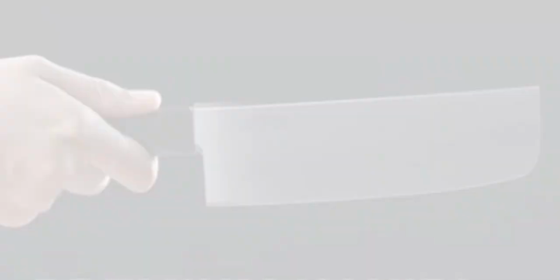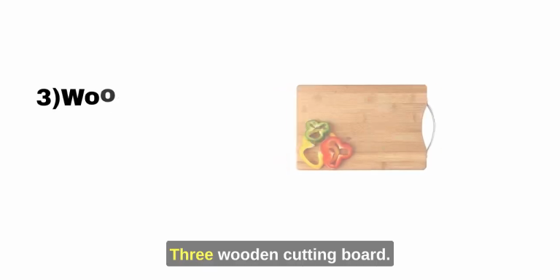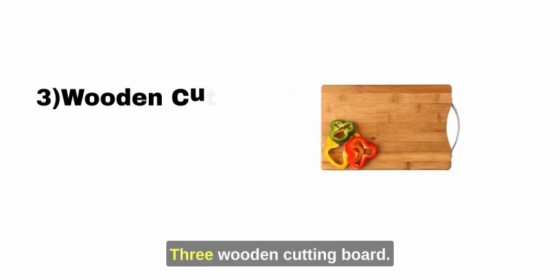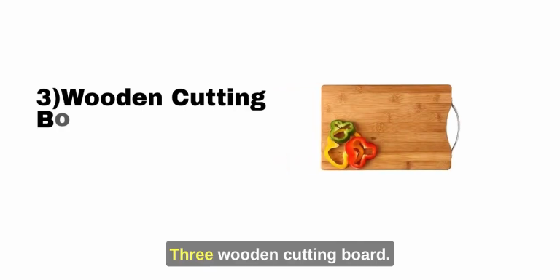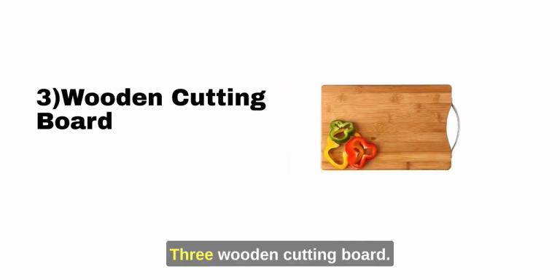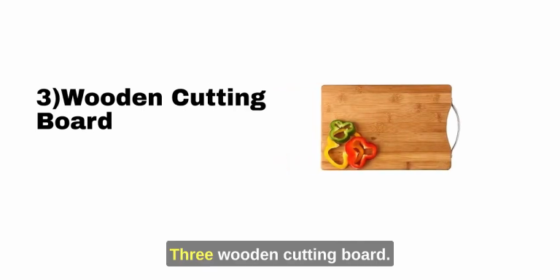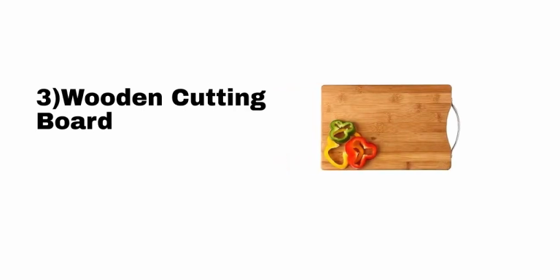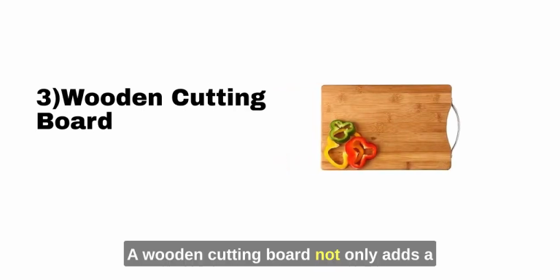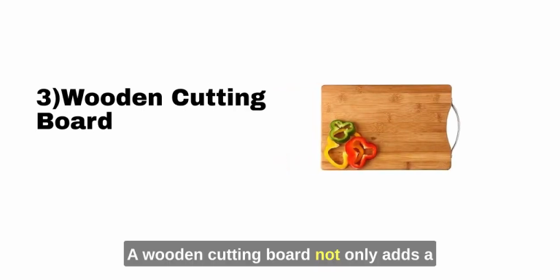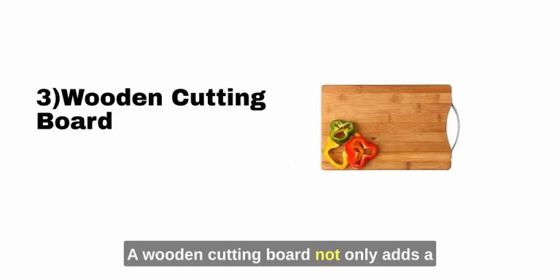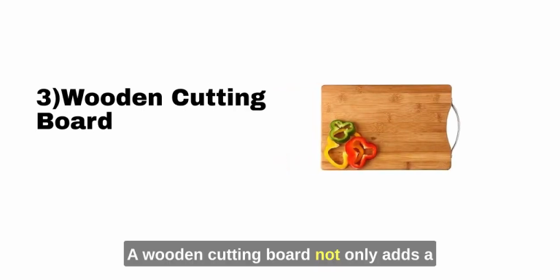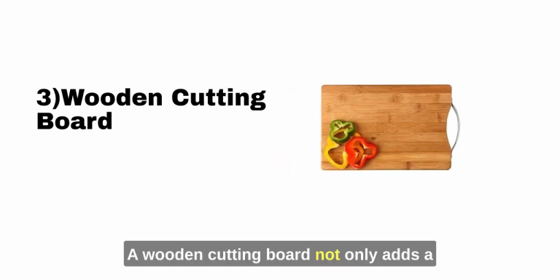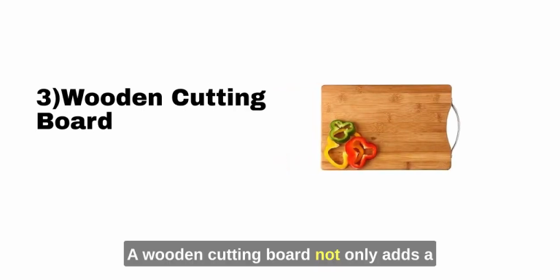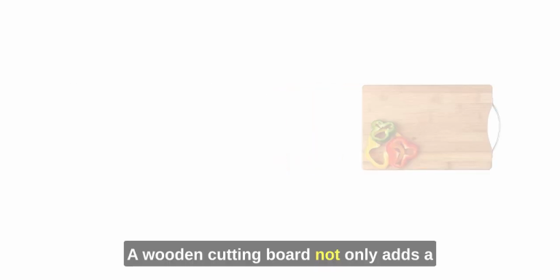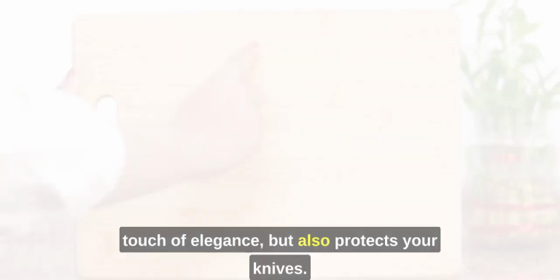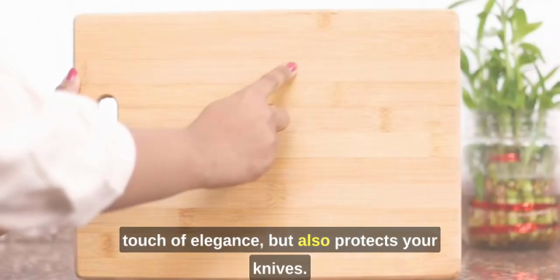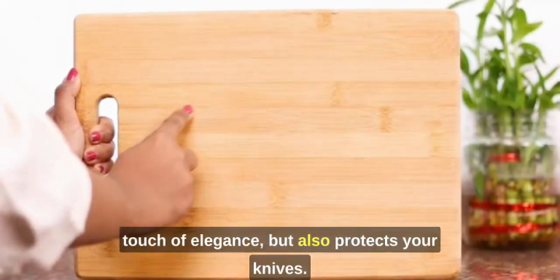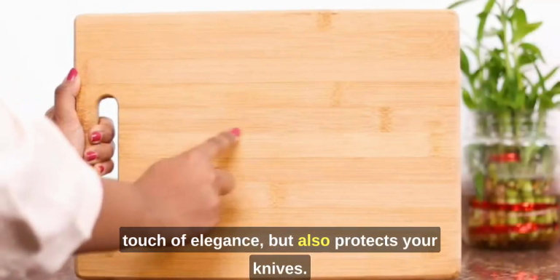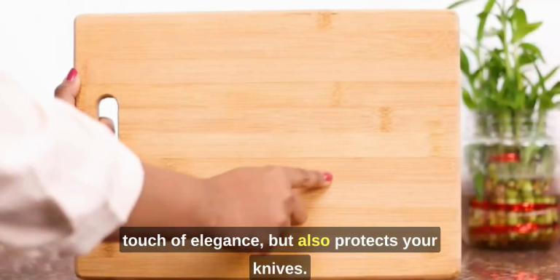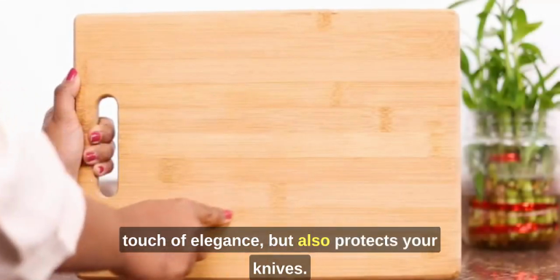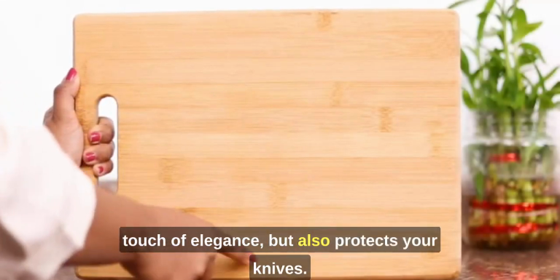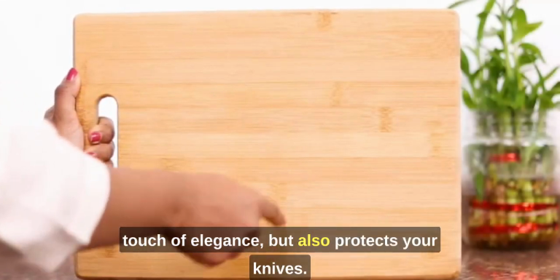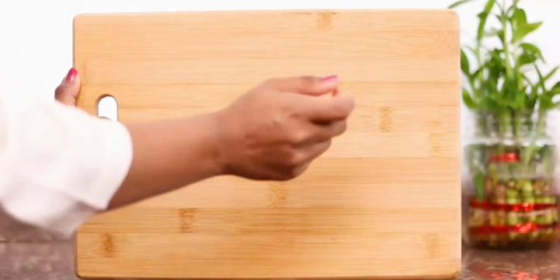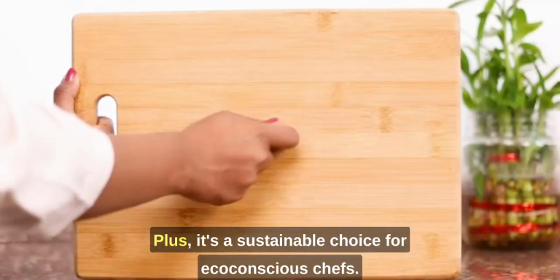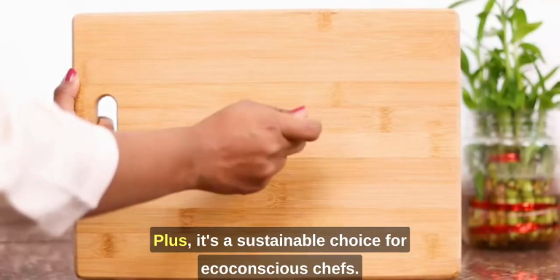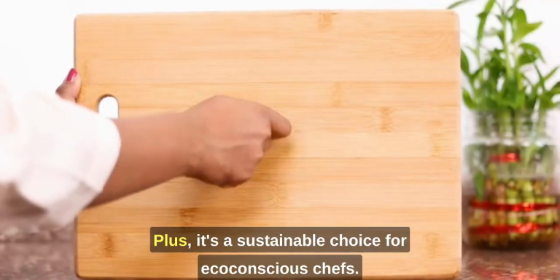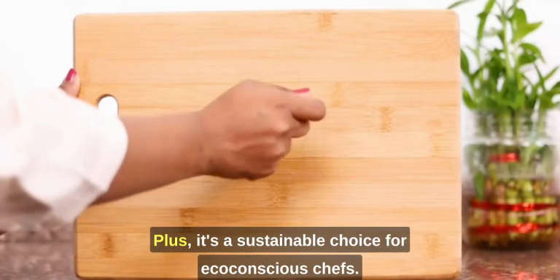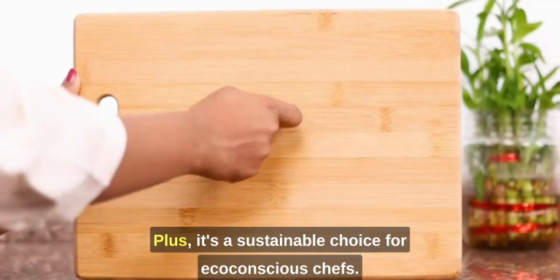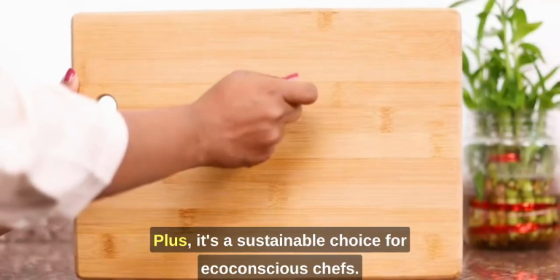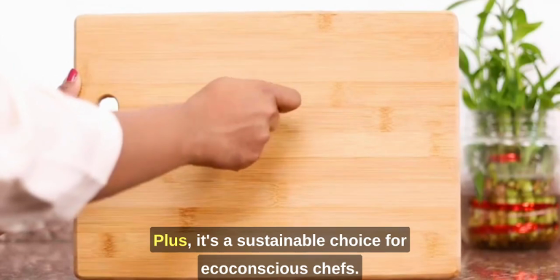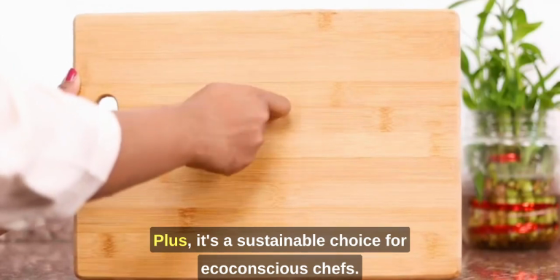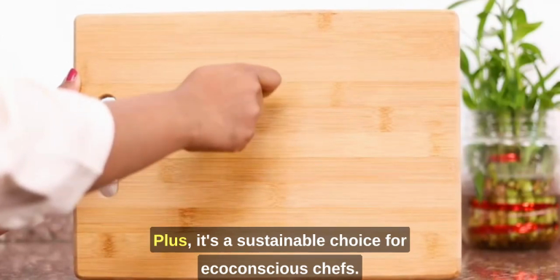3. Wooden Cutting Board. A wooden cutting board not only adds a touch of elegance but also protects your knives. Plus, it's a sustainable choice for eco-conscious chefs.